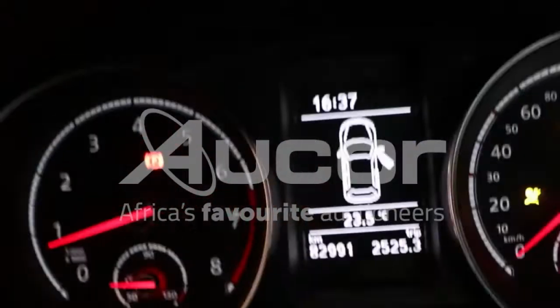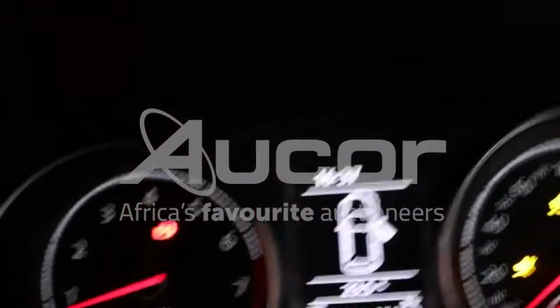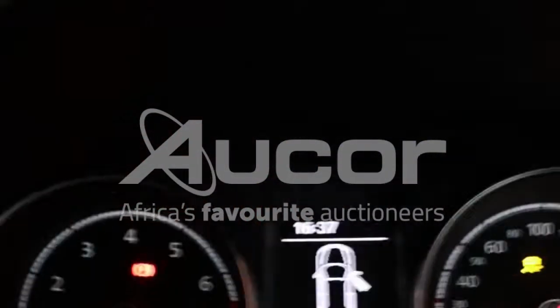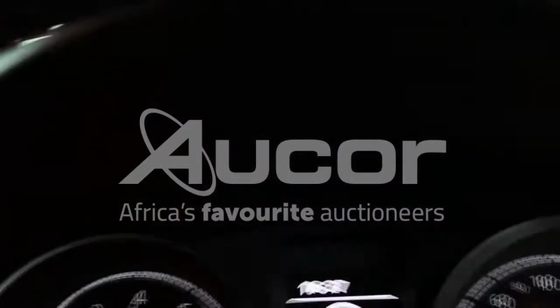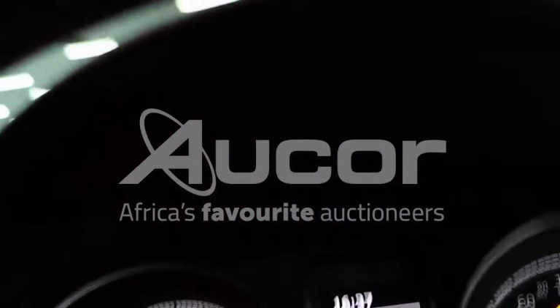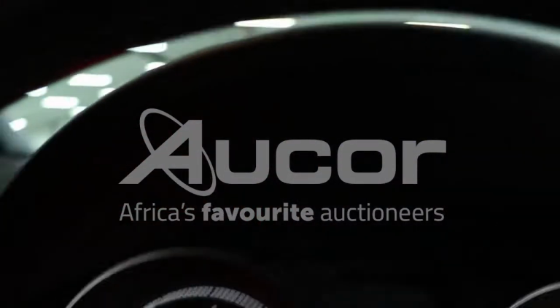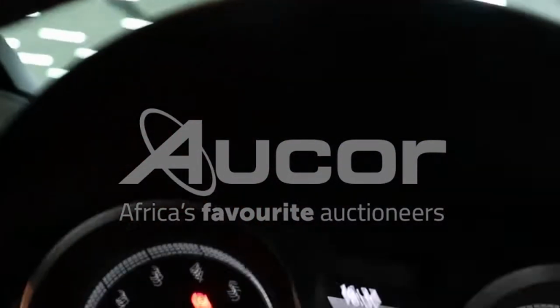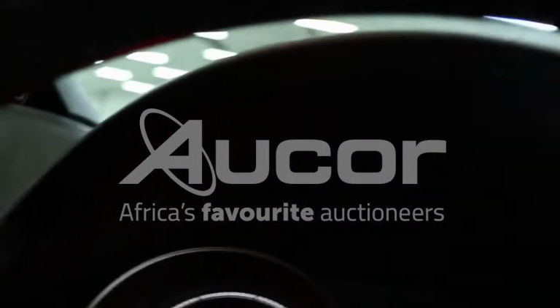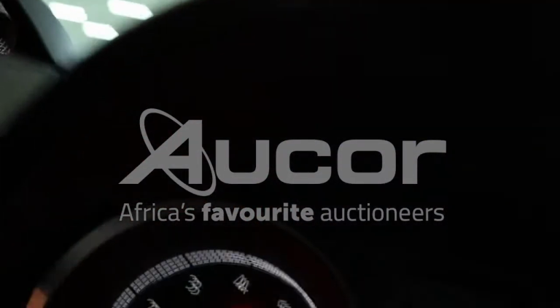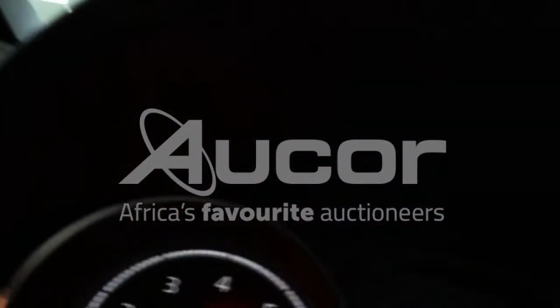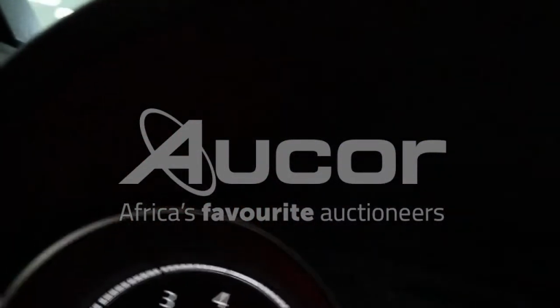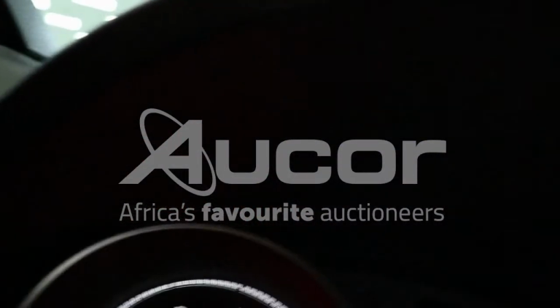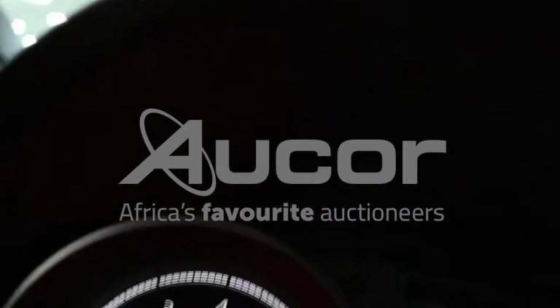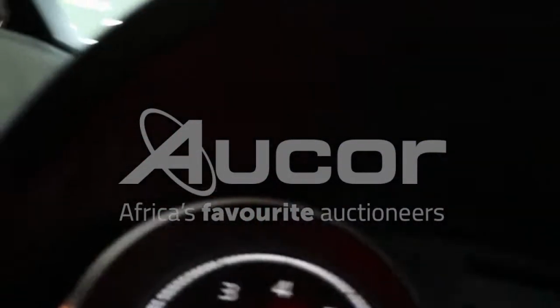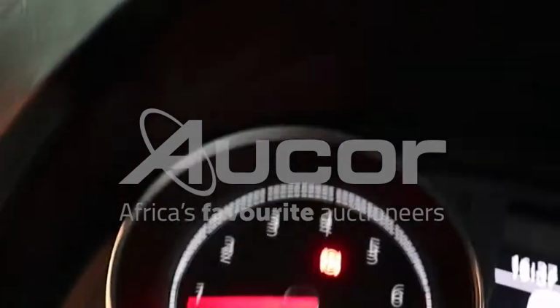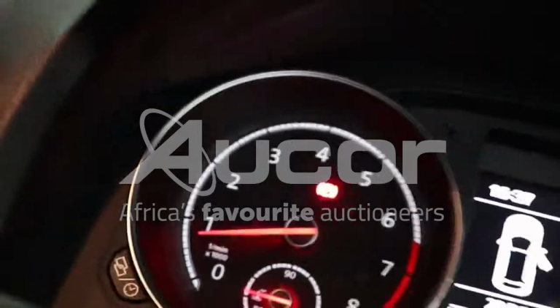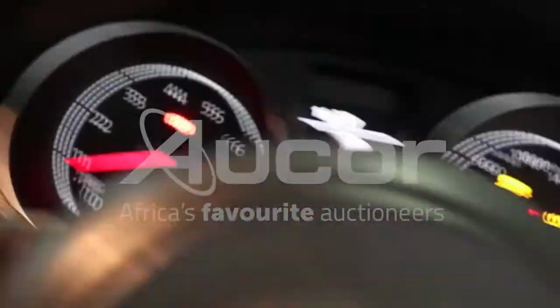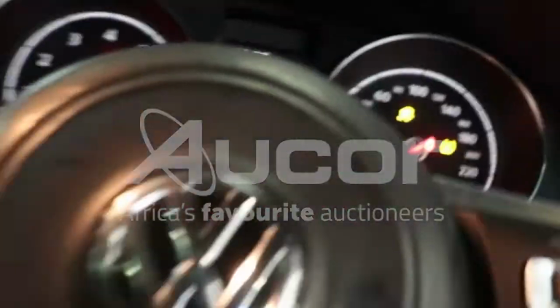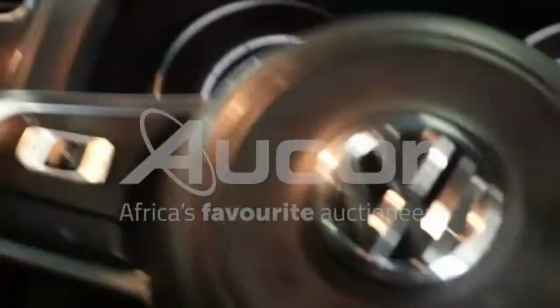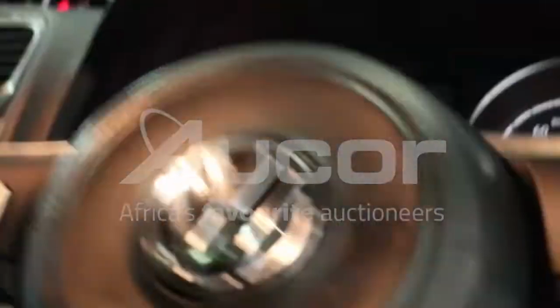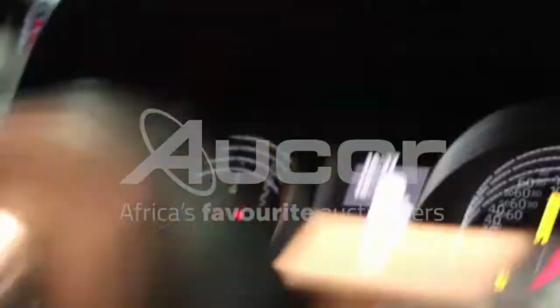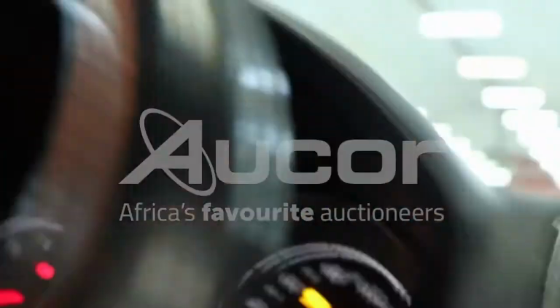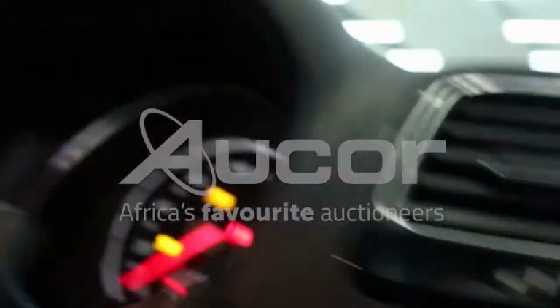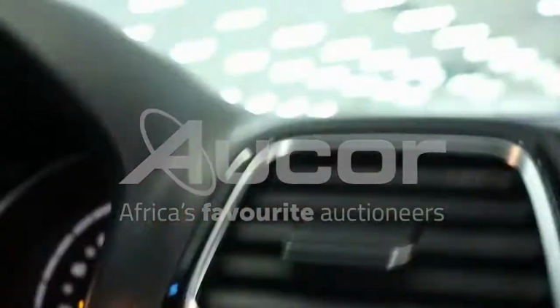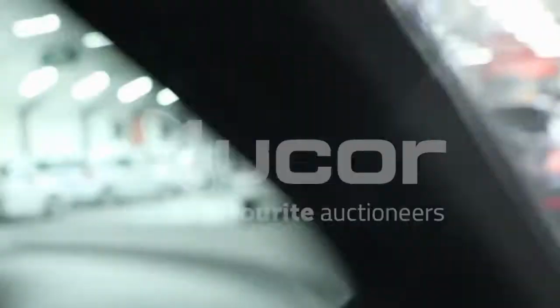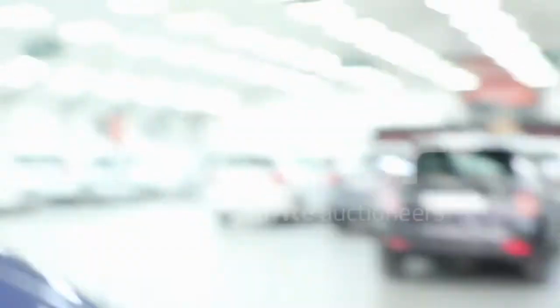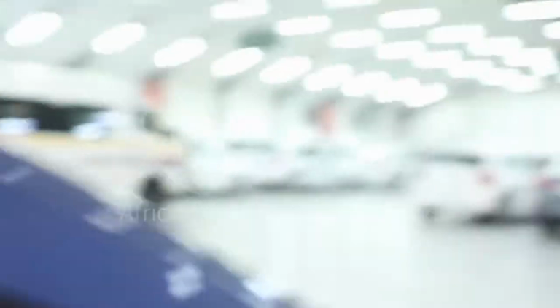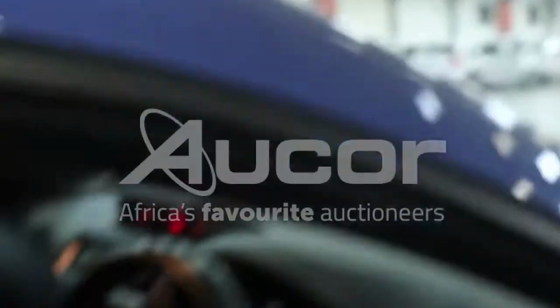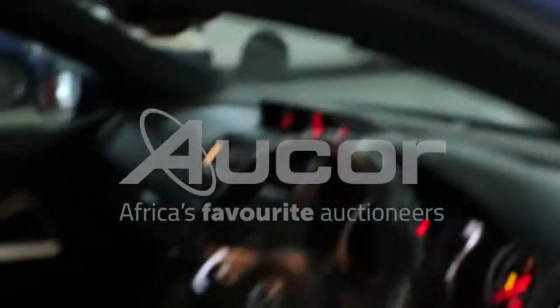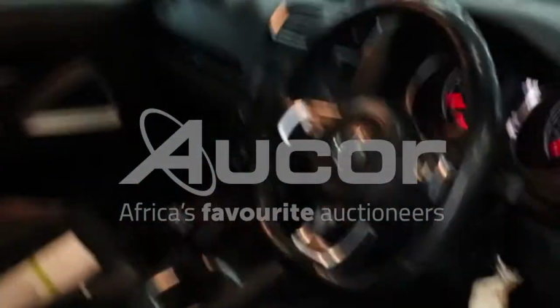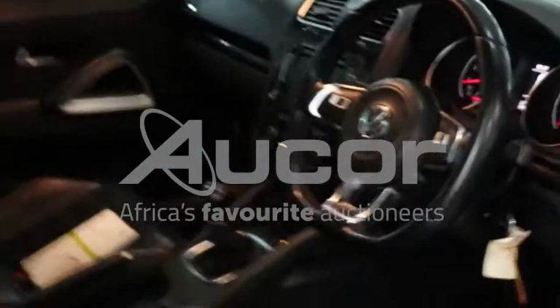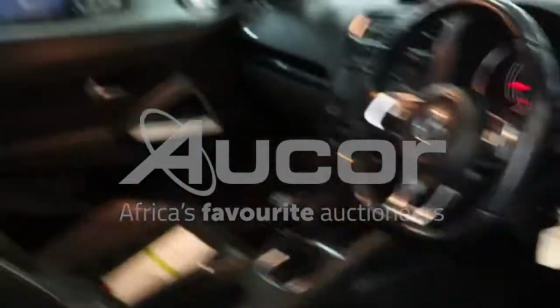The airbag light is on. I'm going to open up this bonnet — let's have a look at the hood and see what's underneath it.